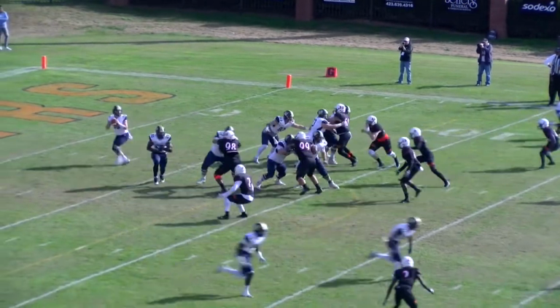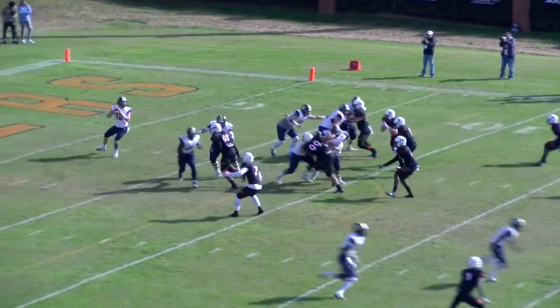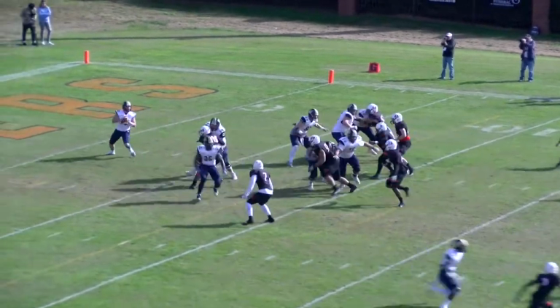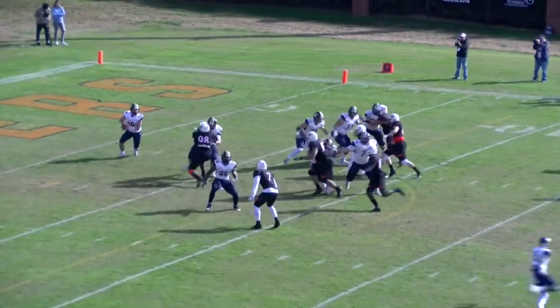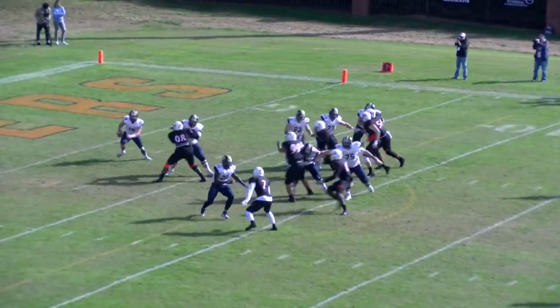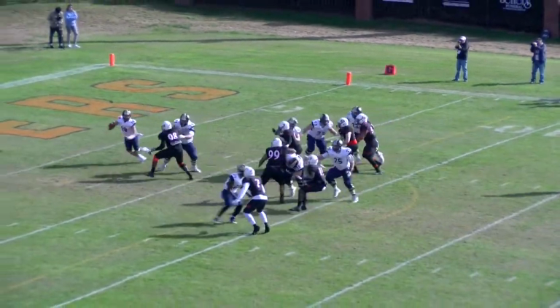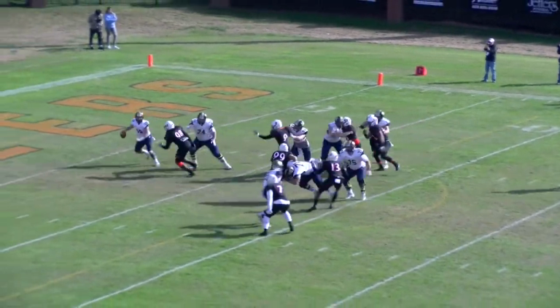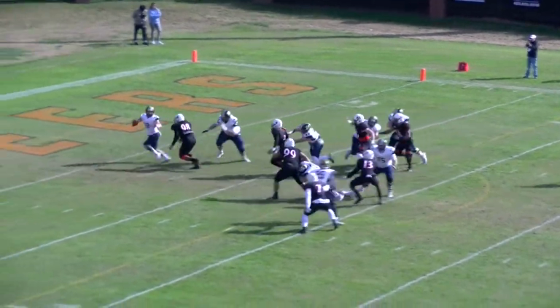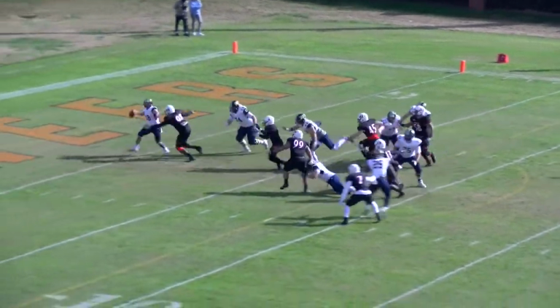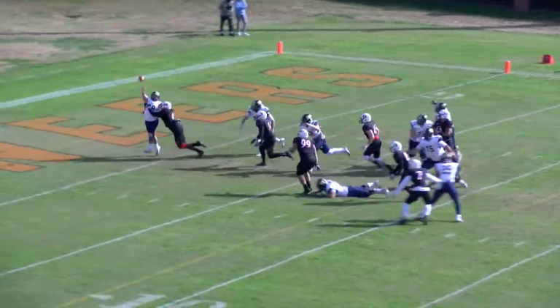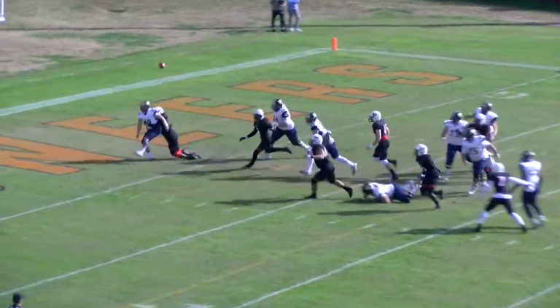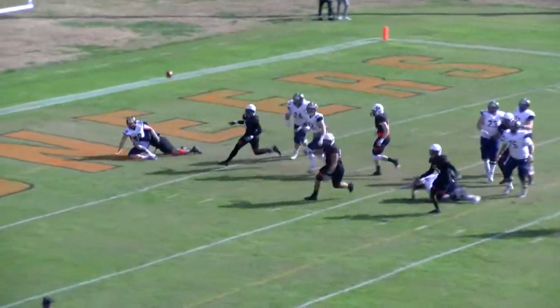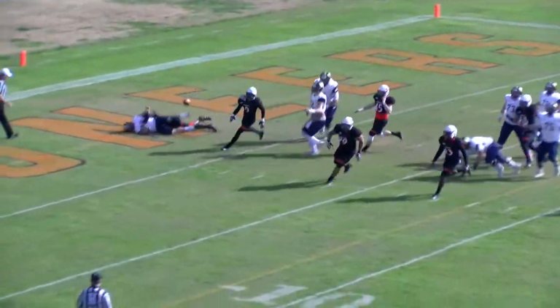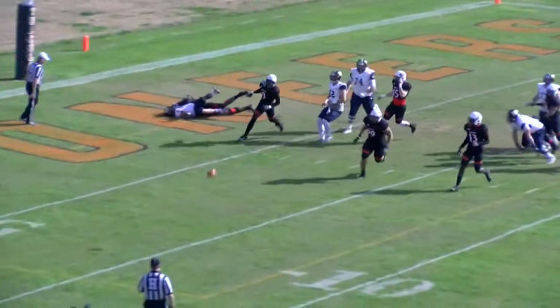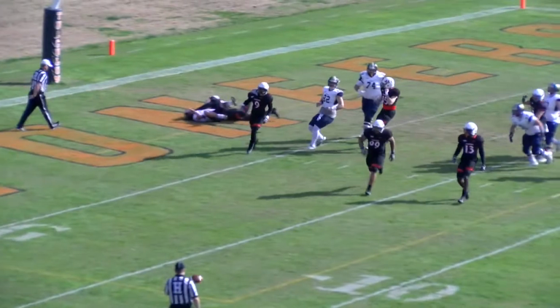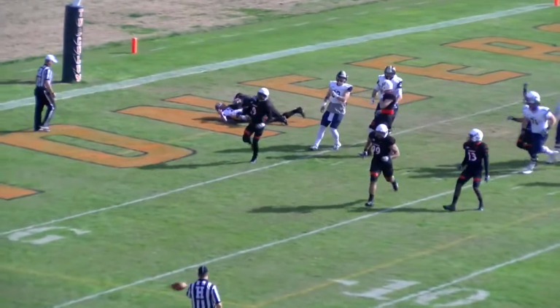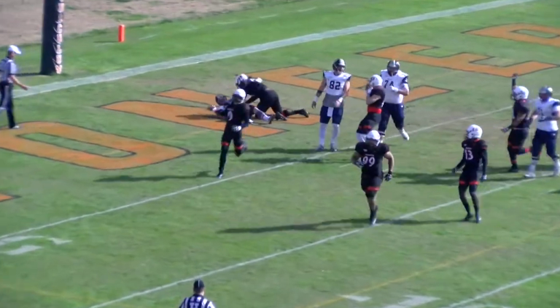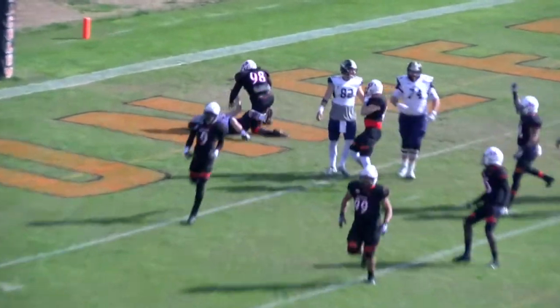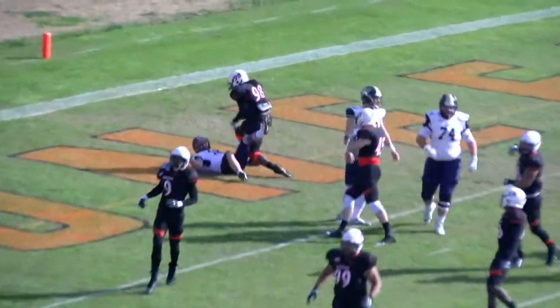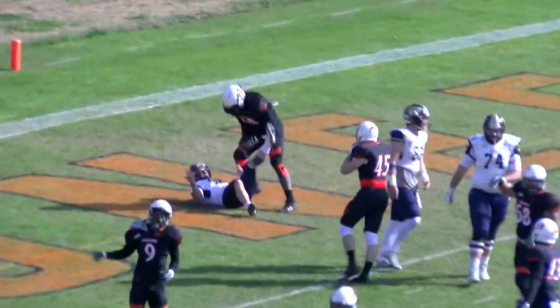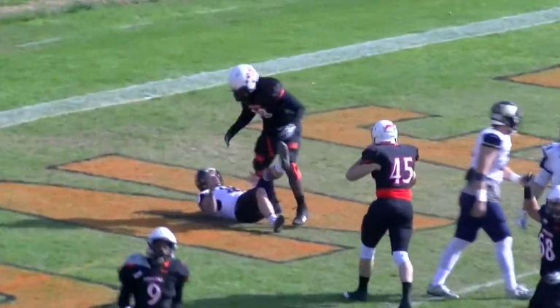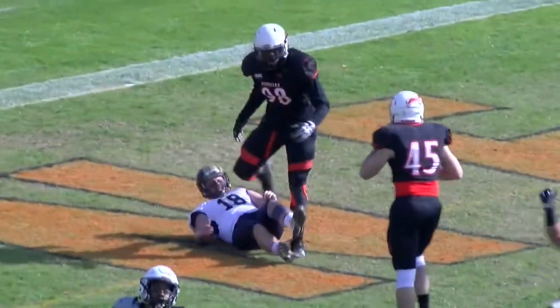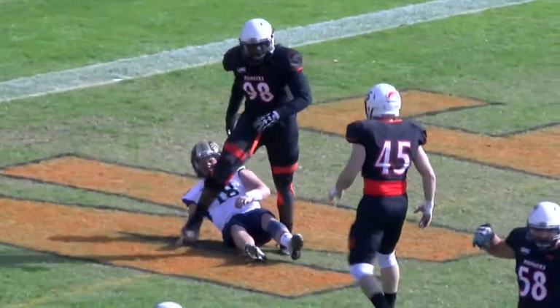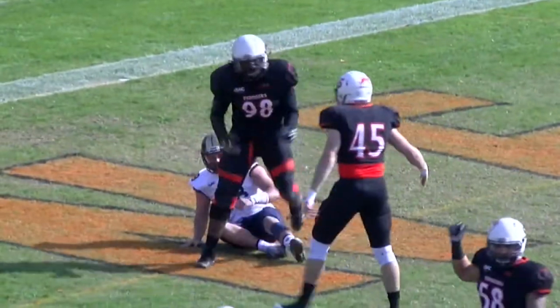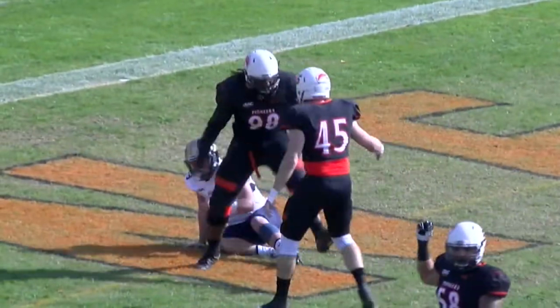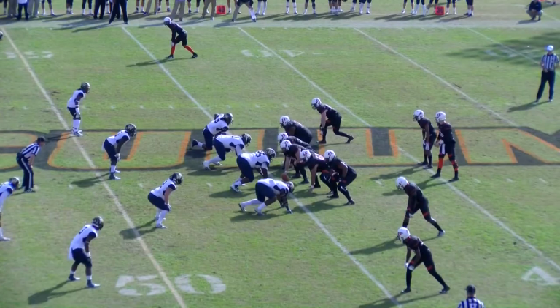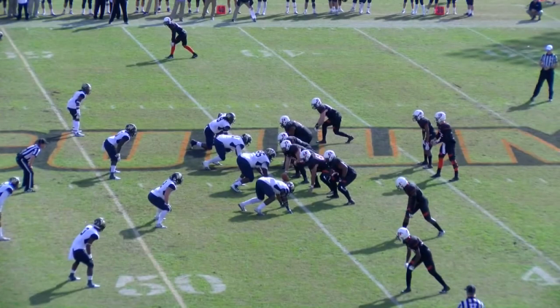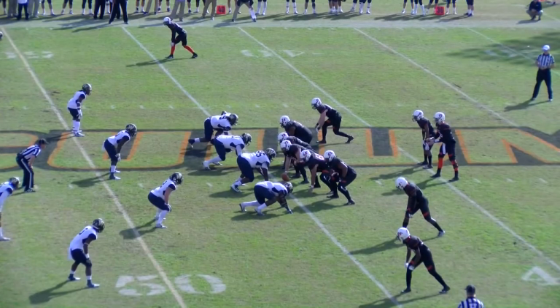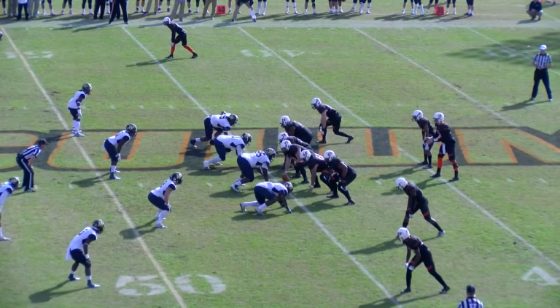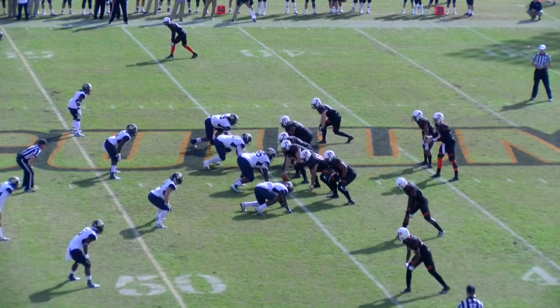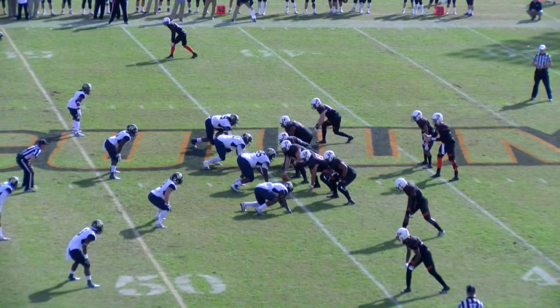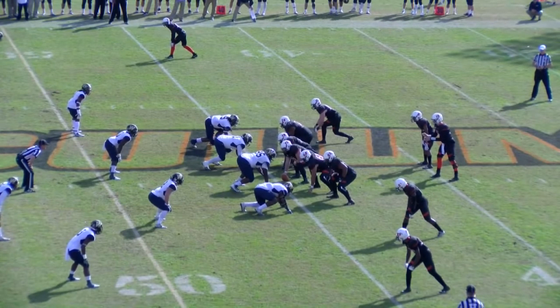Williams with a little play action, looking to pass. He's under some pressure. He's going to throw it away. Now he's in the pocket when he threw it. 9:03 on the clock.